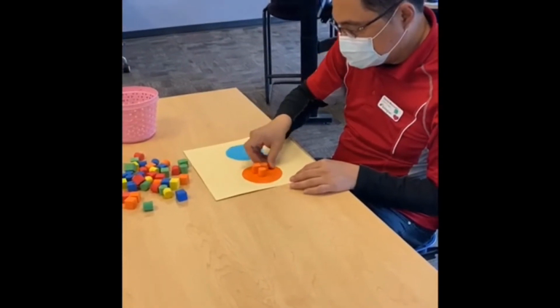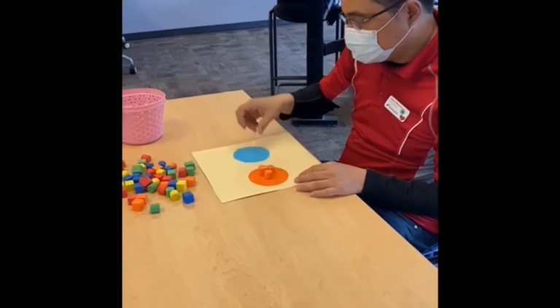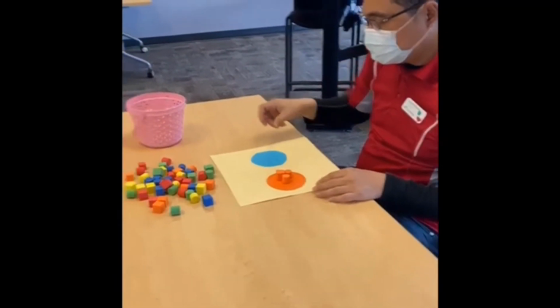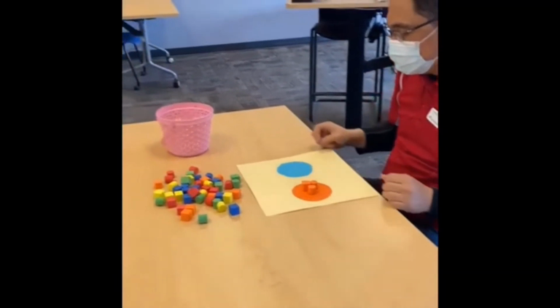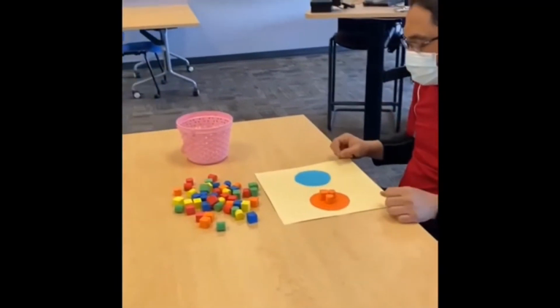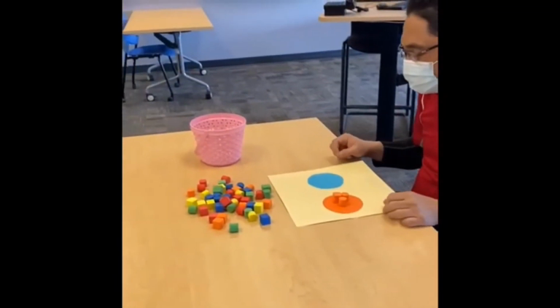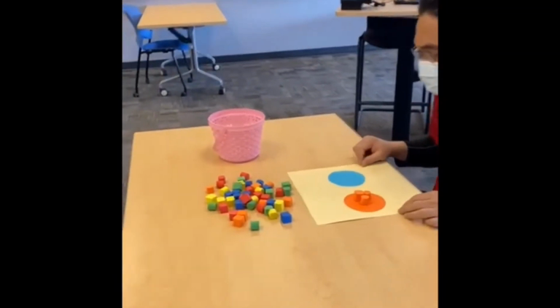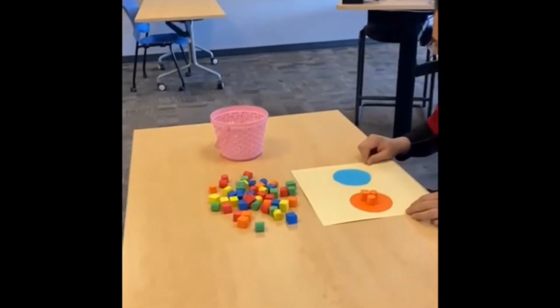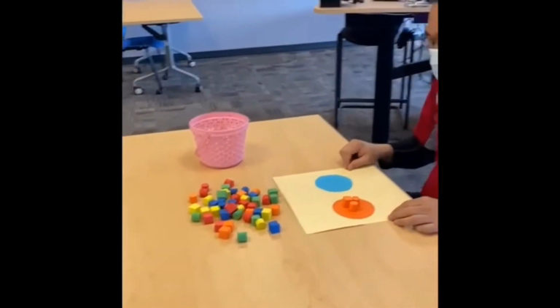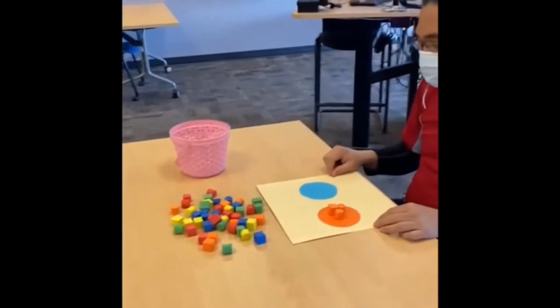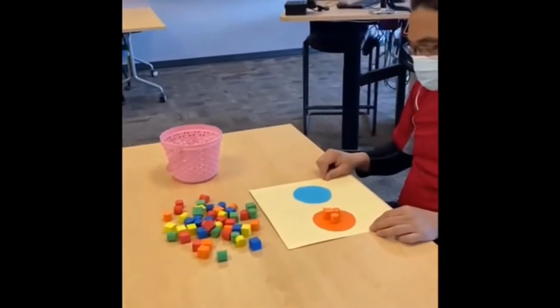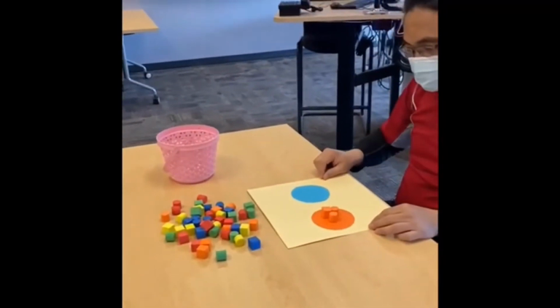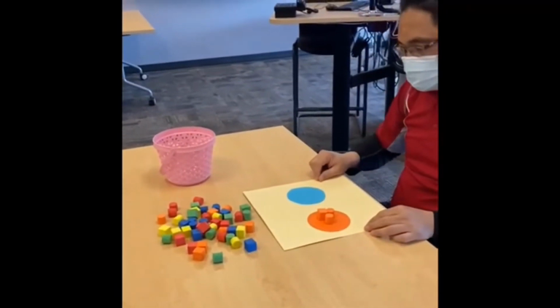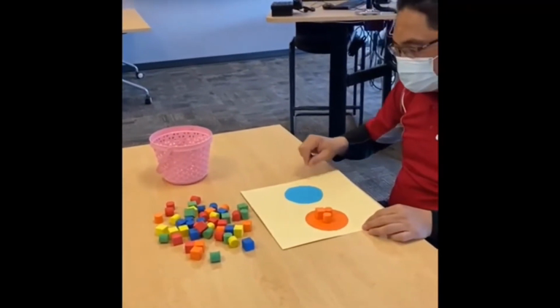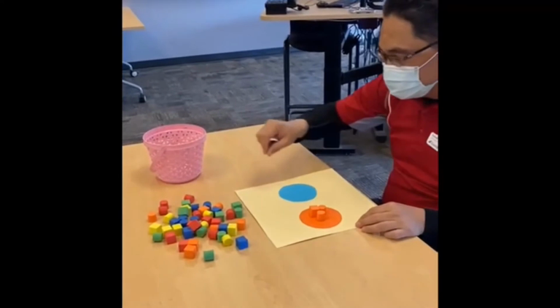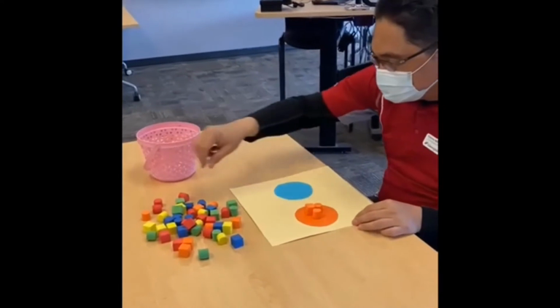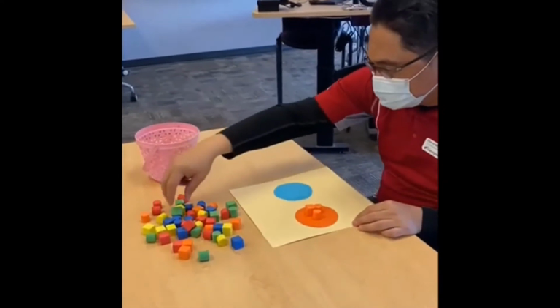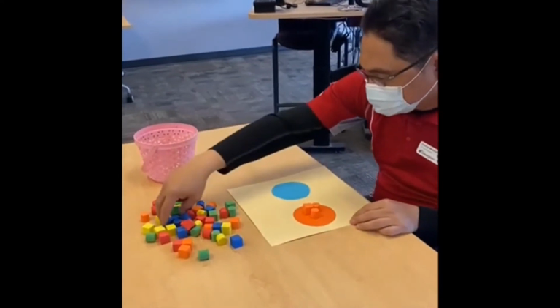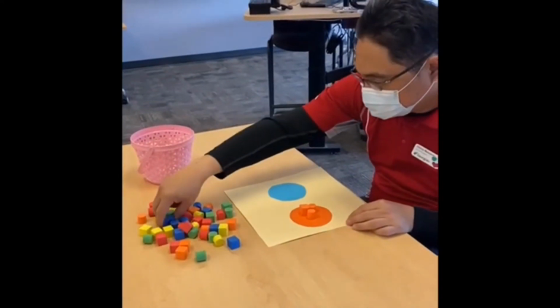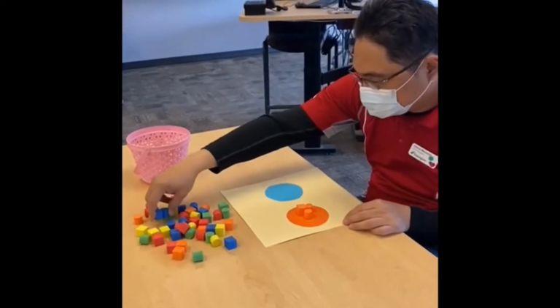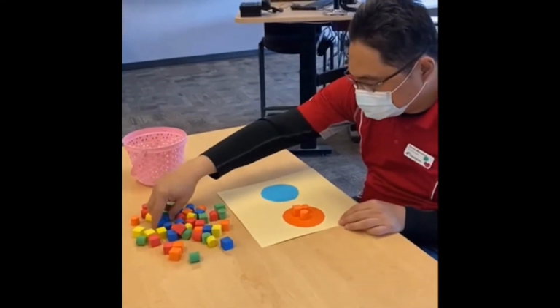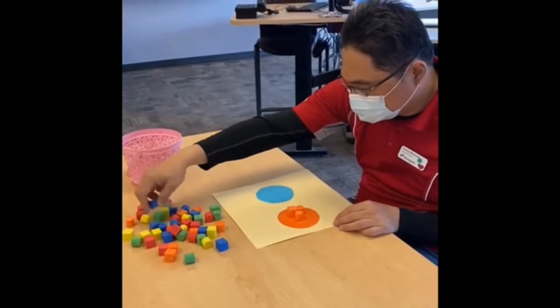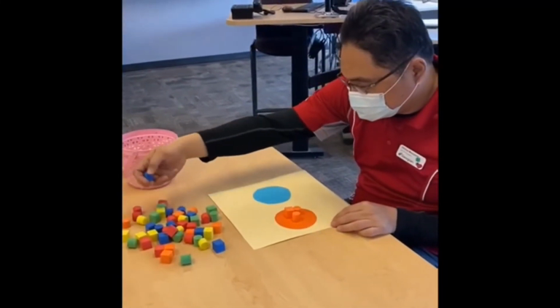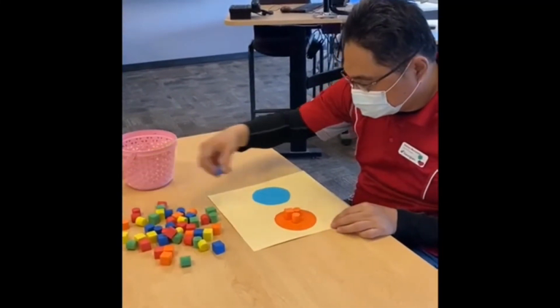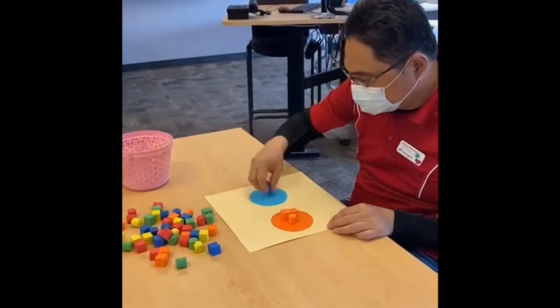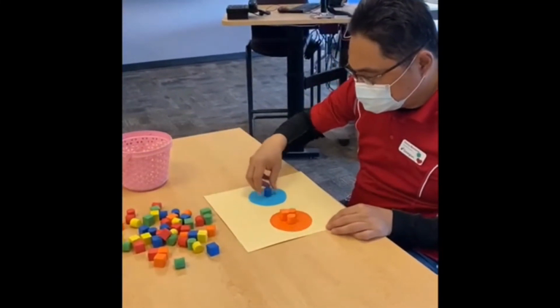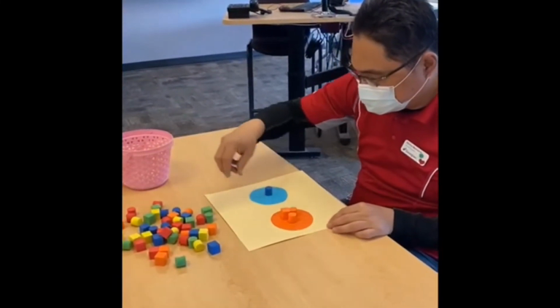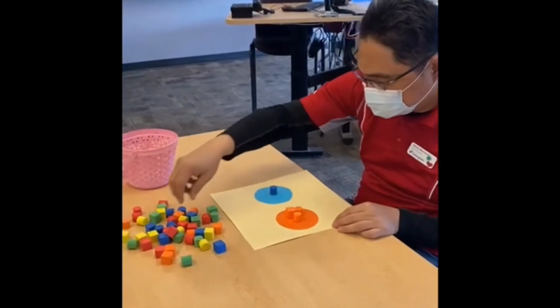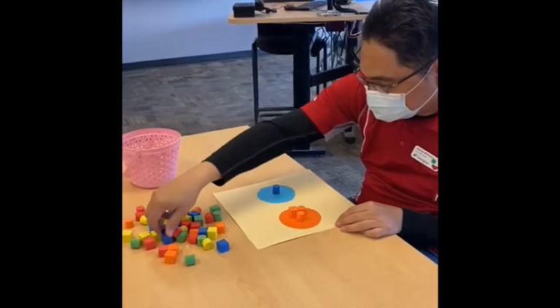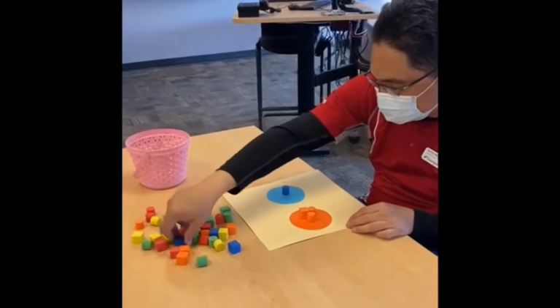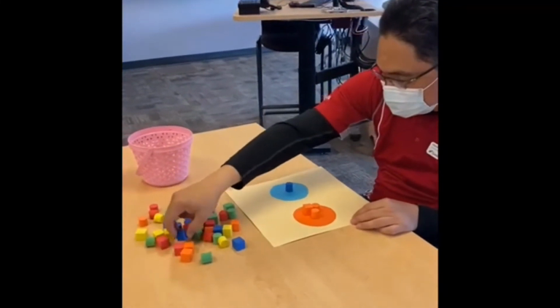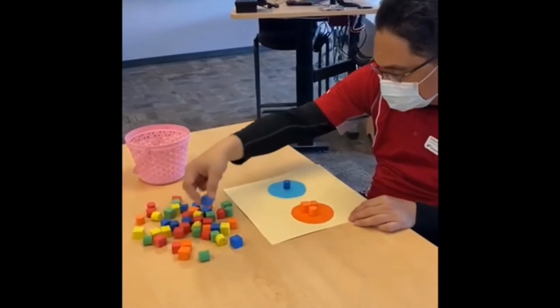Now can you find two to three blue color forms and keep them on the blue circle.